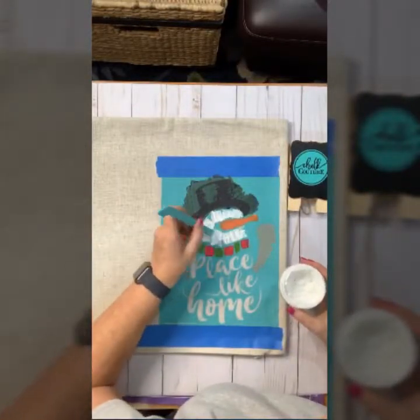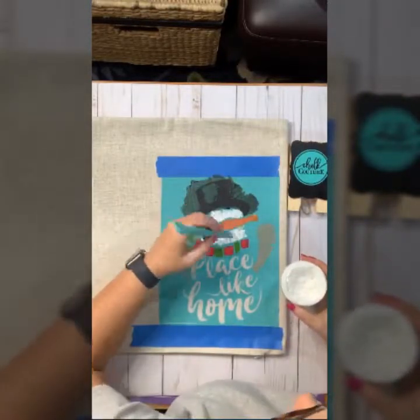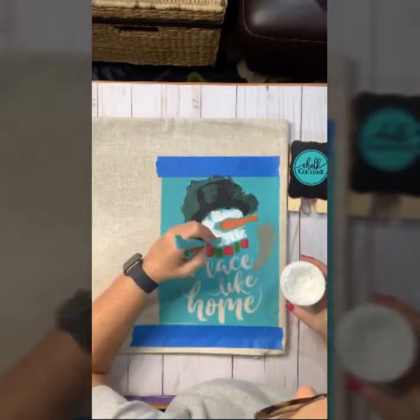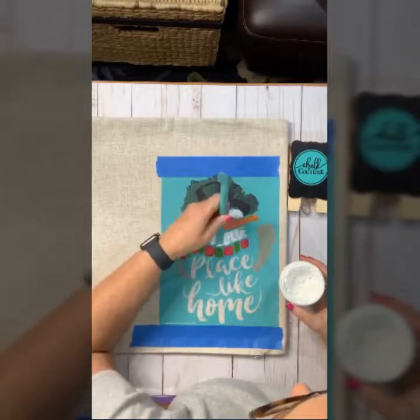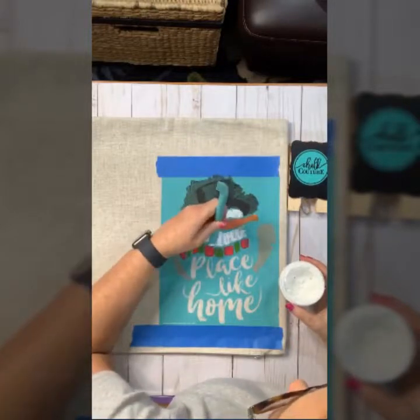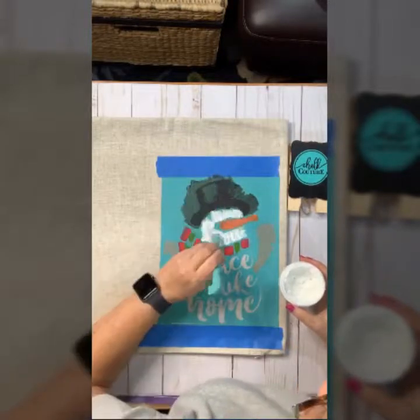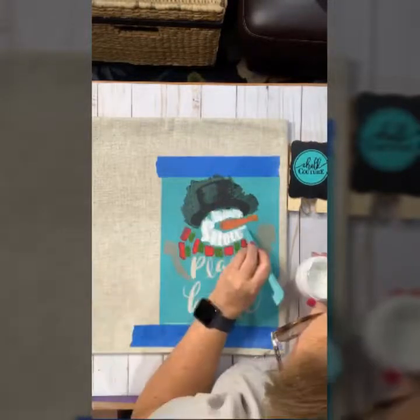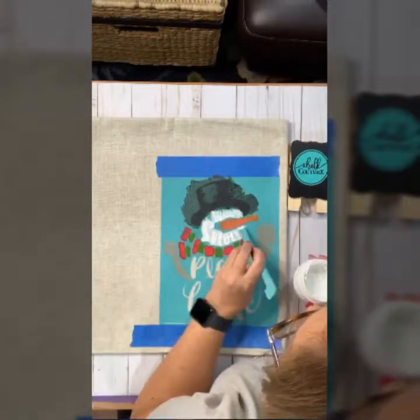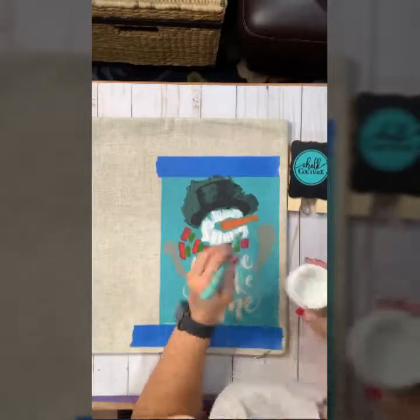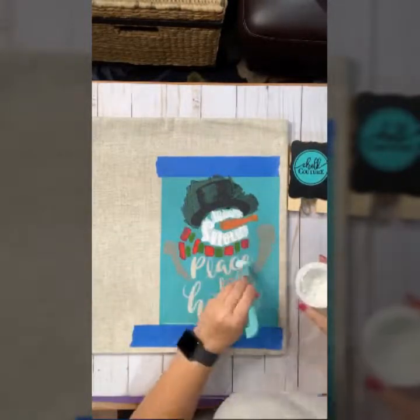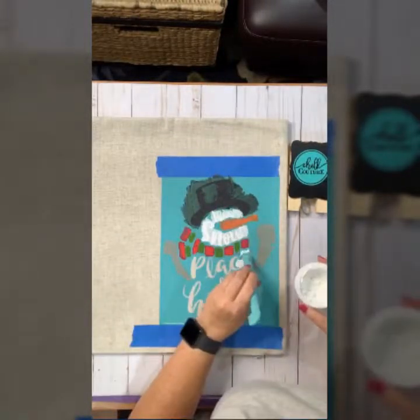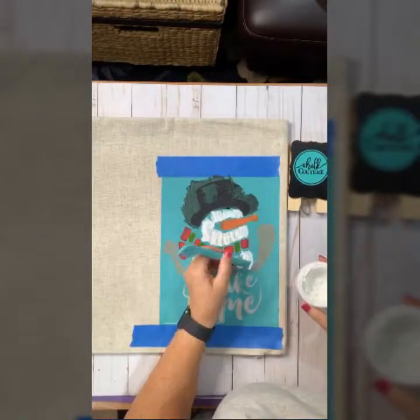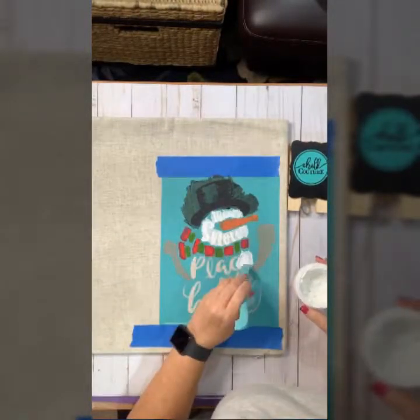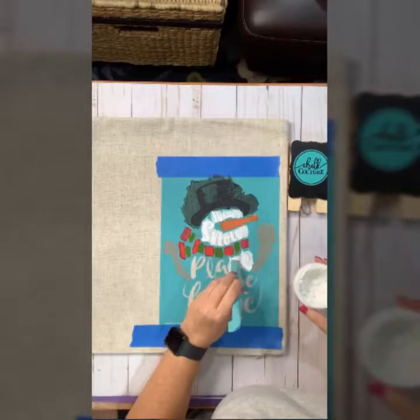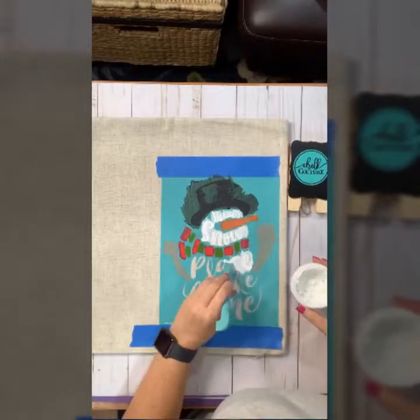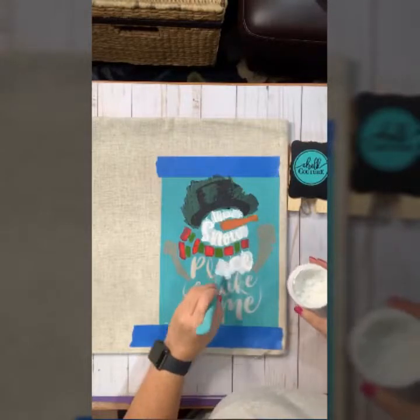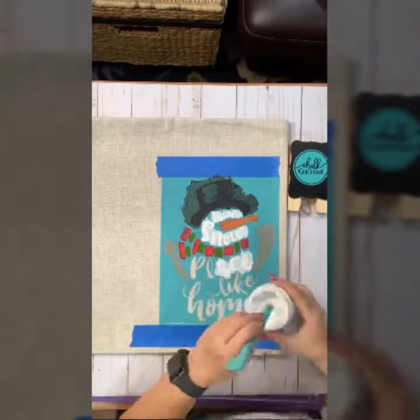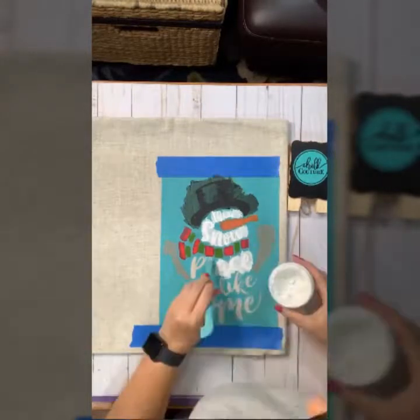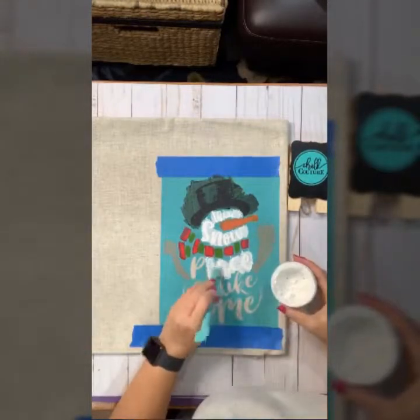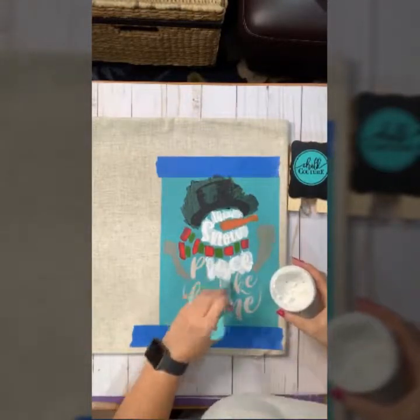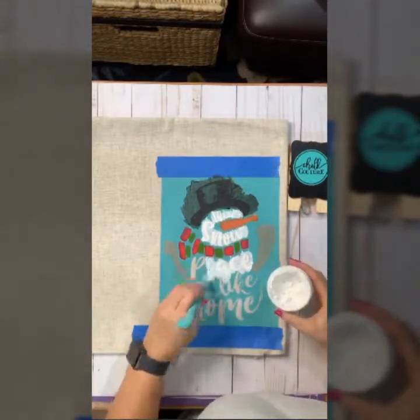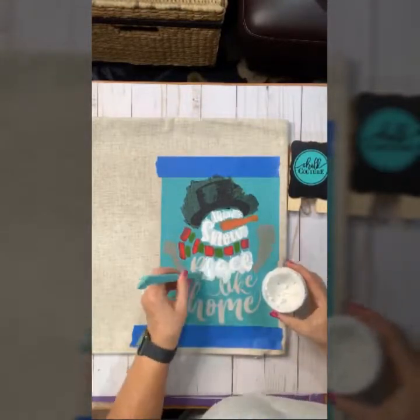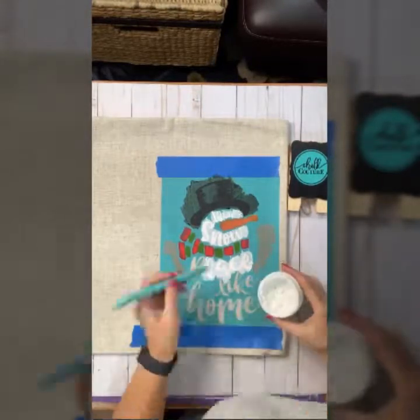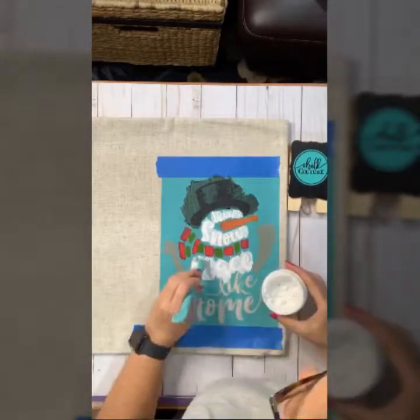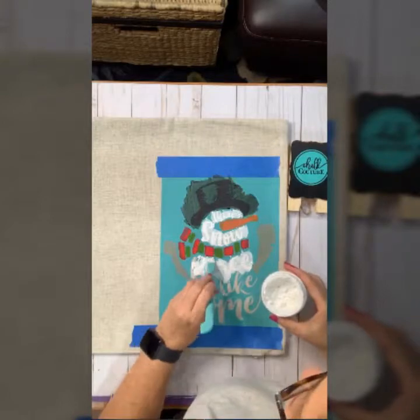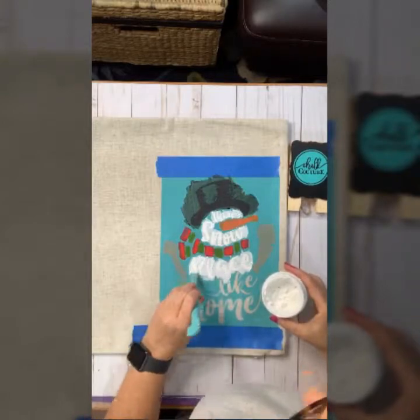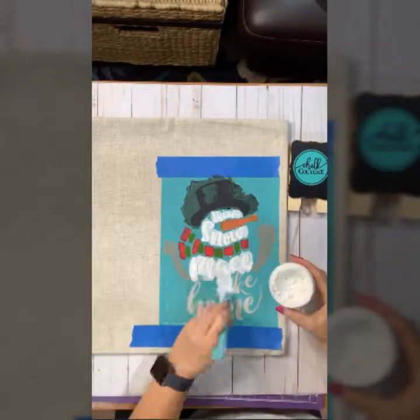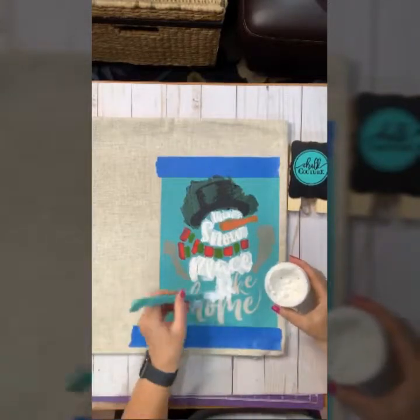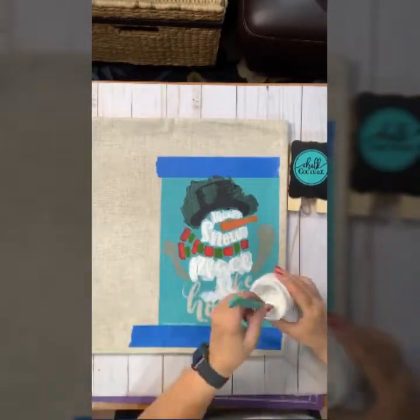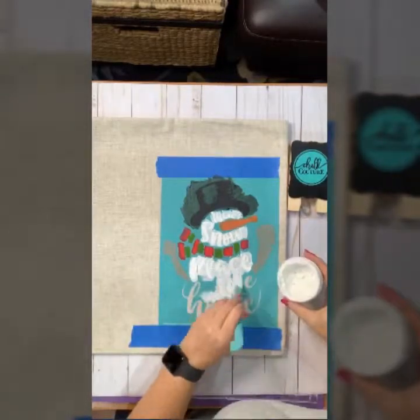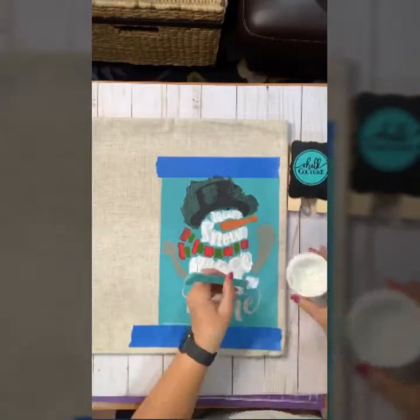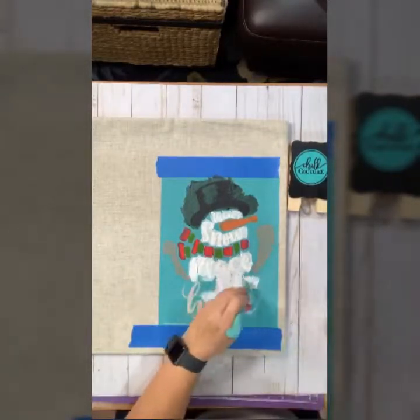Once I get down to the bottom, I can use a regular squeegee, which is much easier to work with. Just take your time, go up and down in a smooth motion to spread all of that ink through to the area.